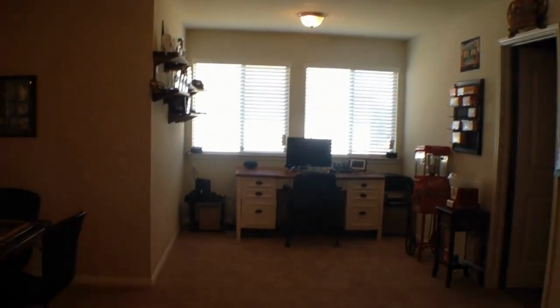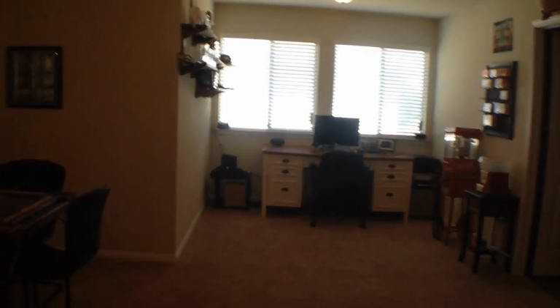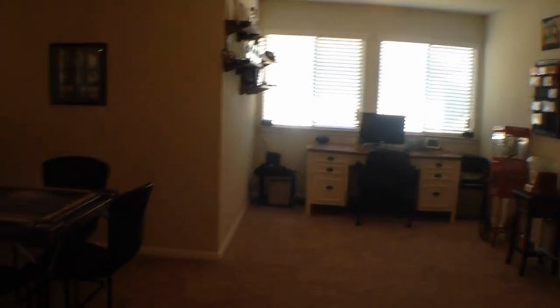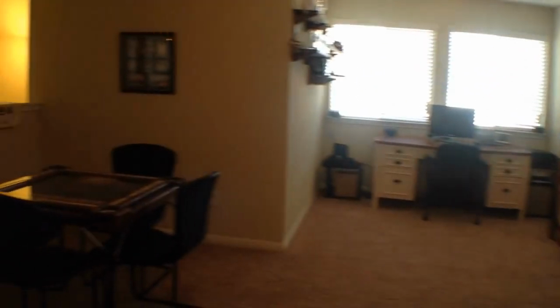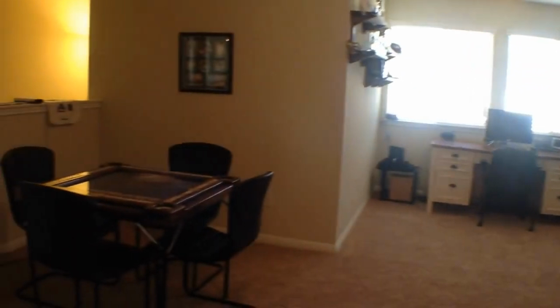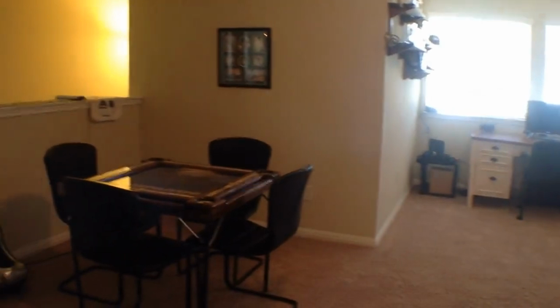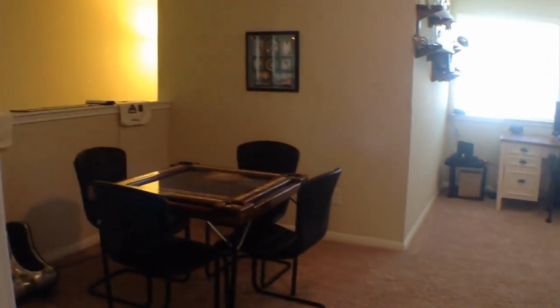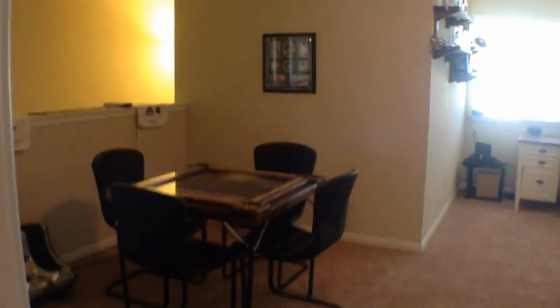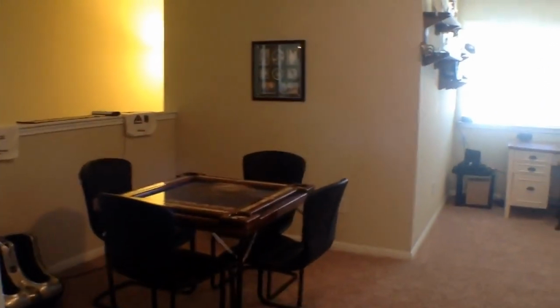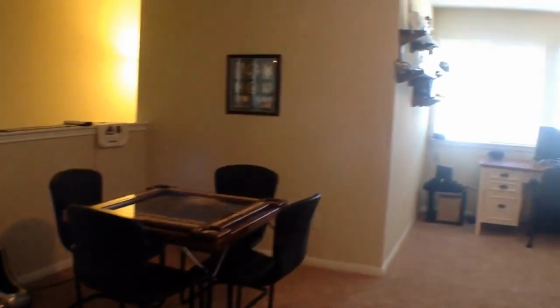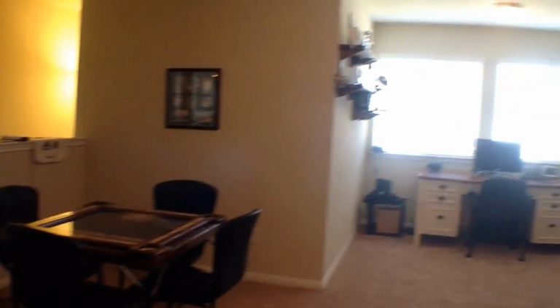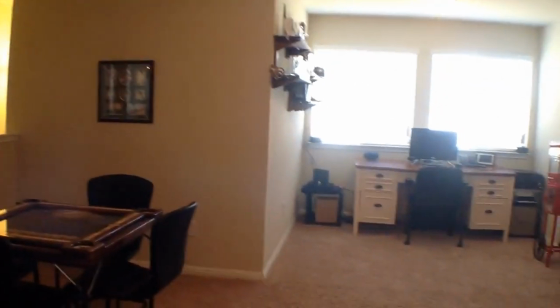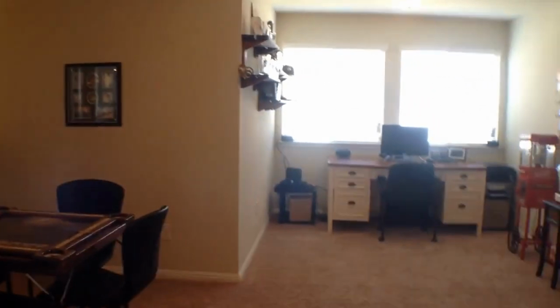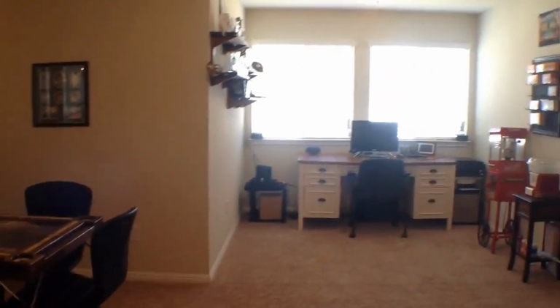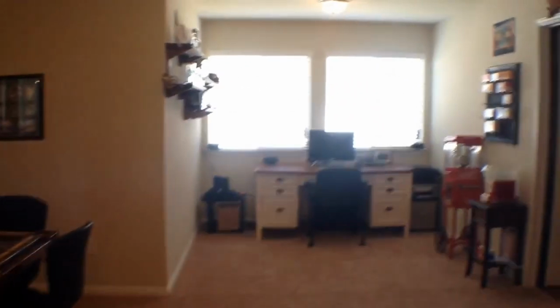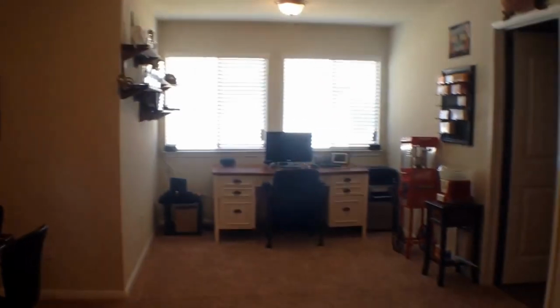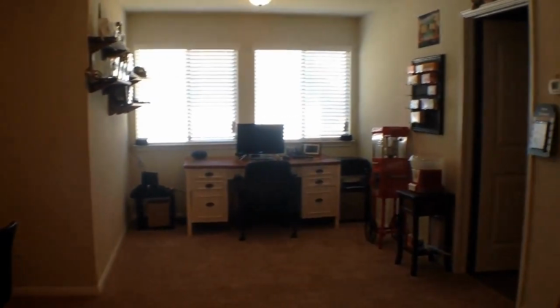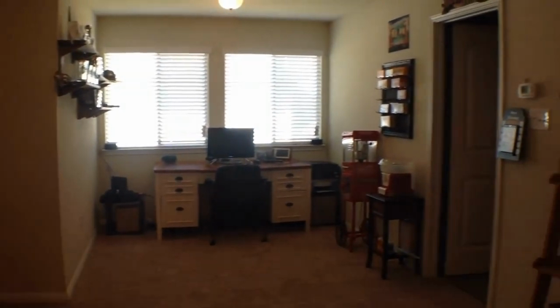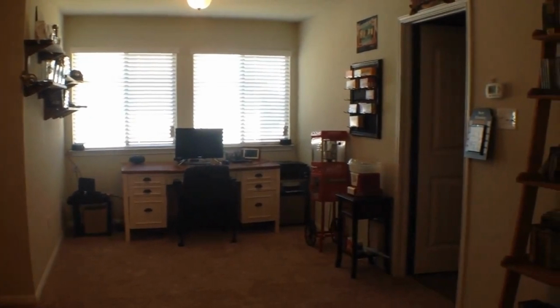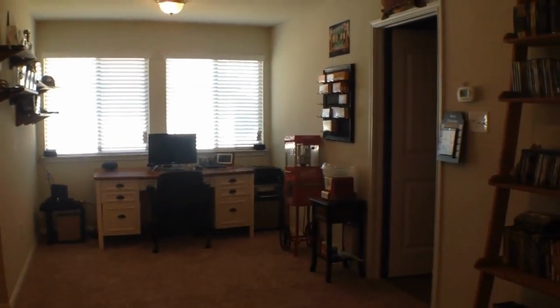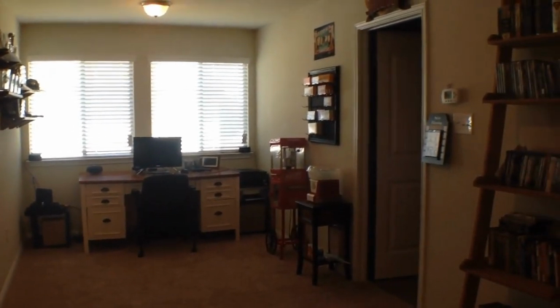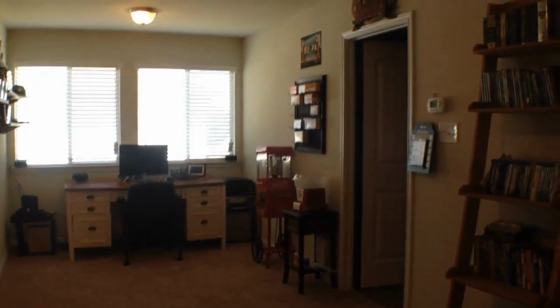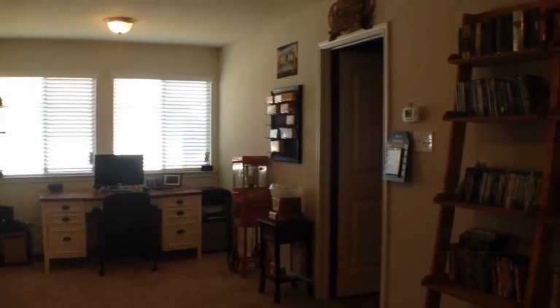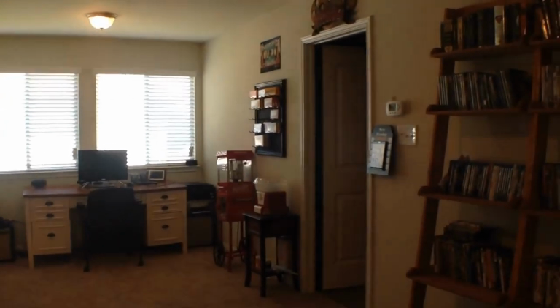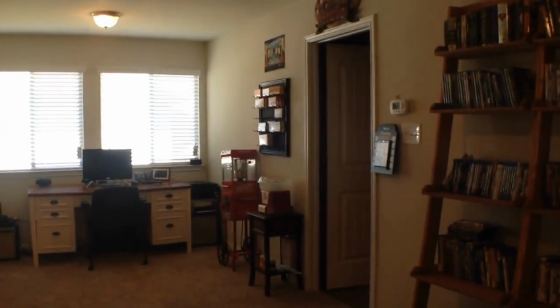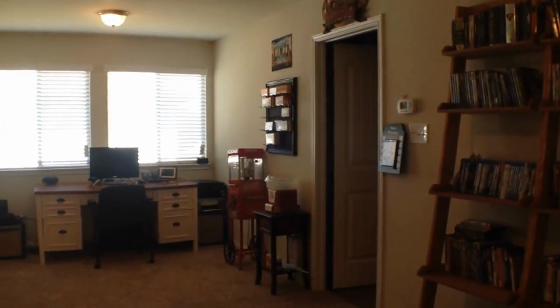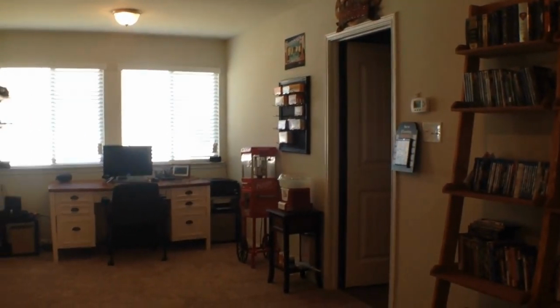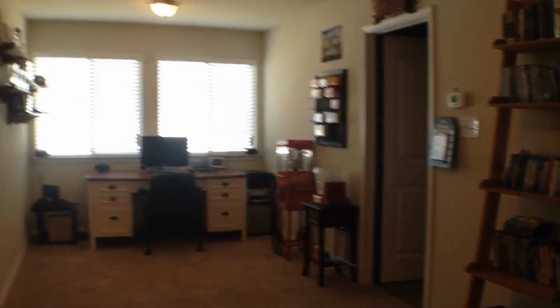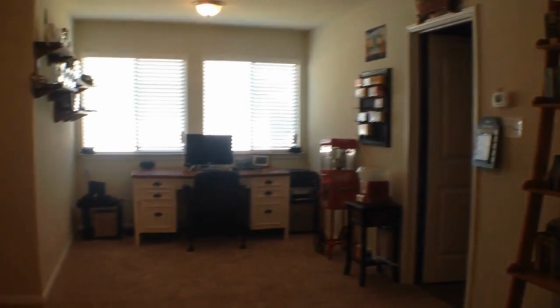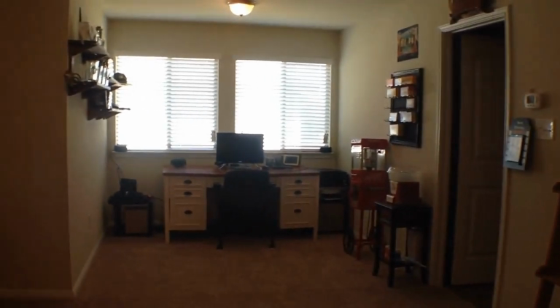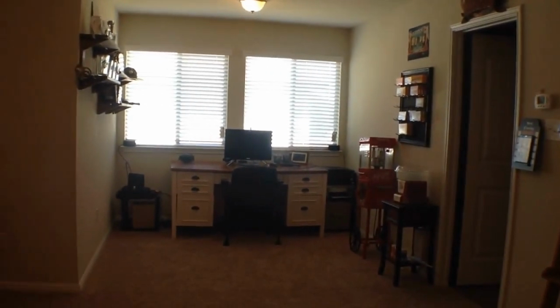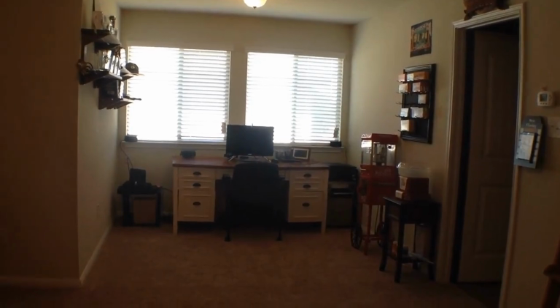One more view from this side. That concludes our tour. This is a 3,100 square foot, four-bedroom, three-and-a-half bath home with a bonus media room. Thanks for joining us.